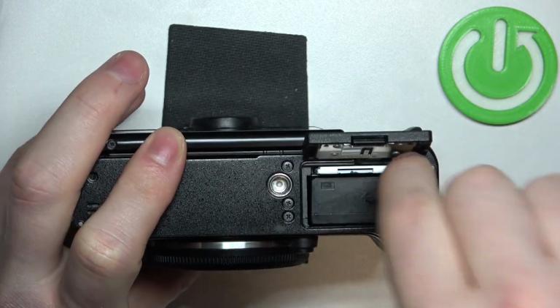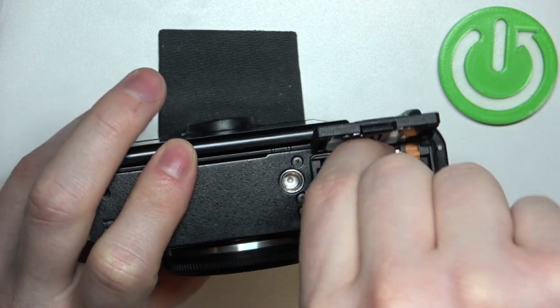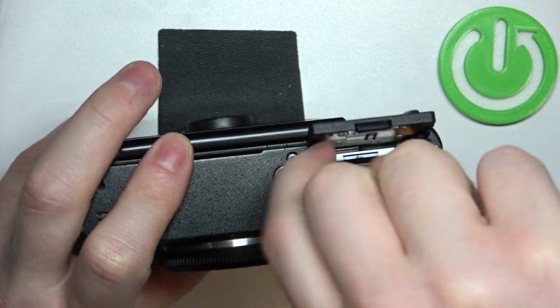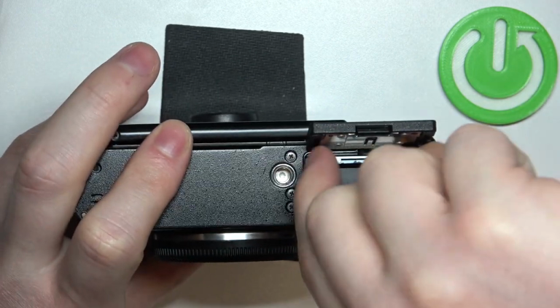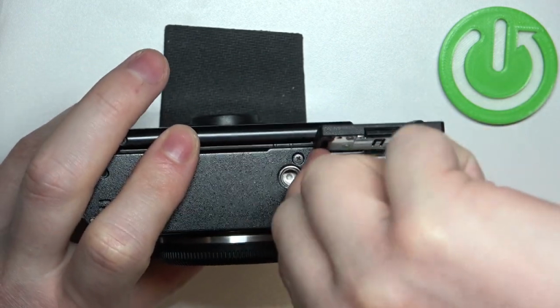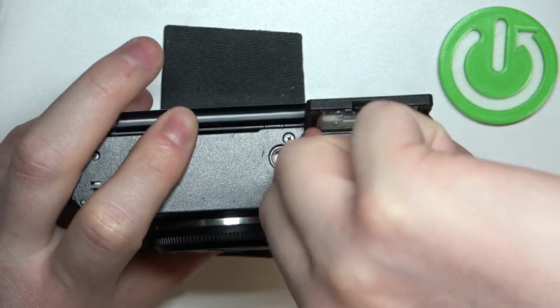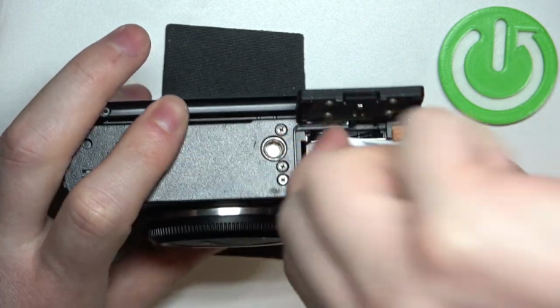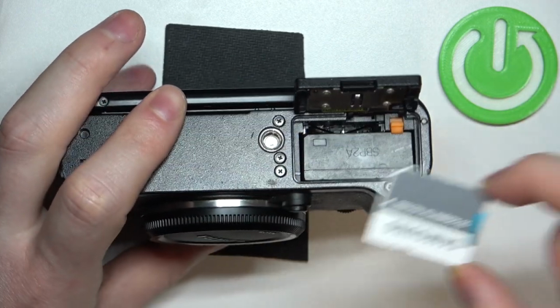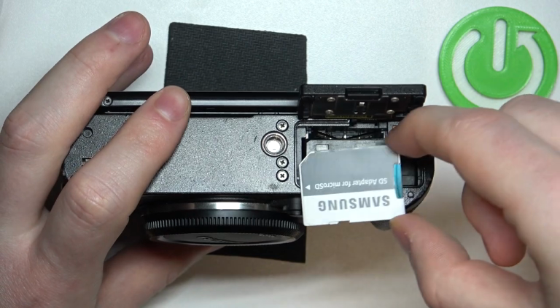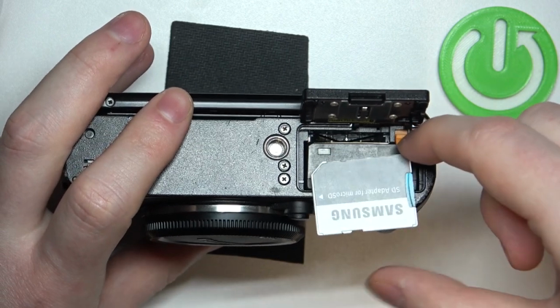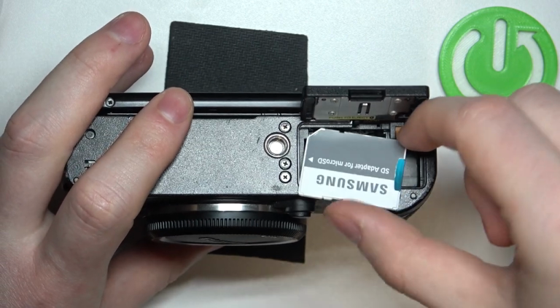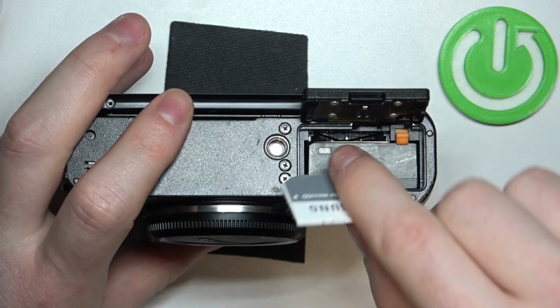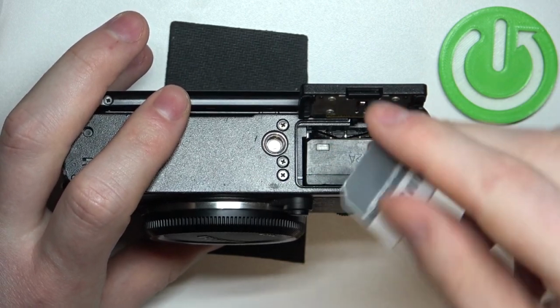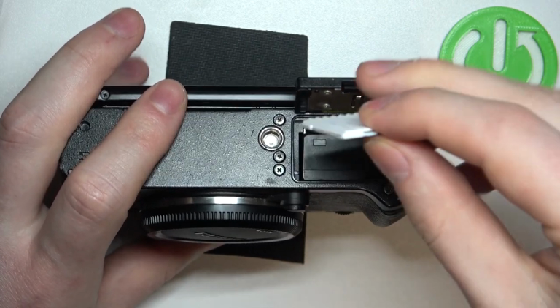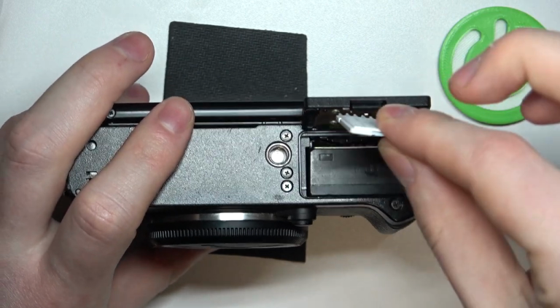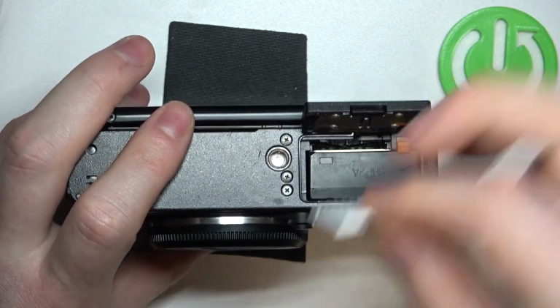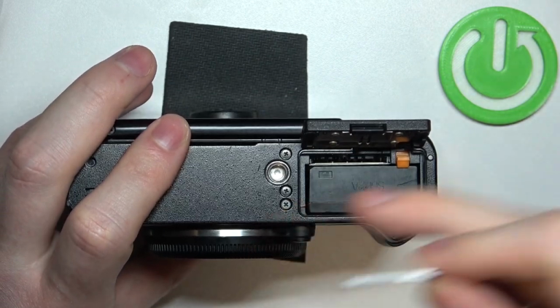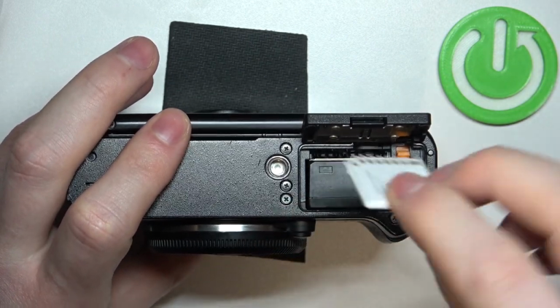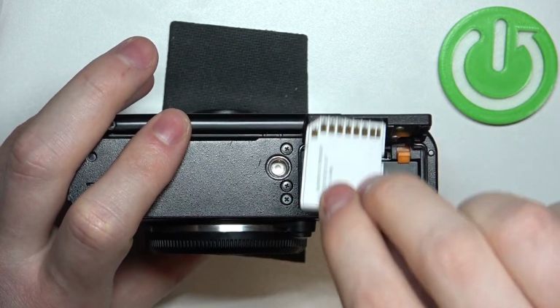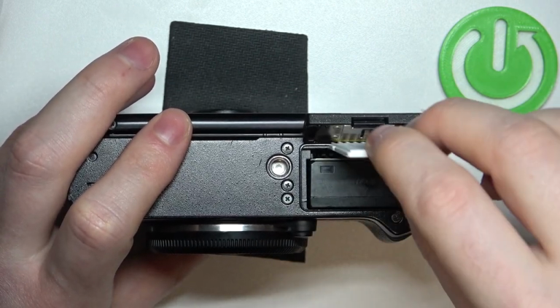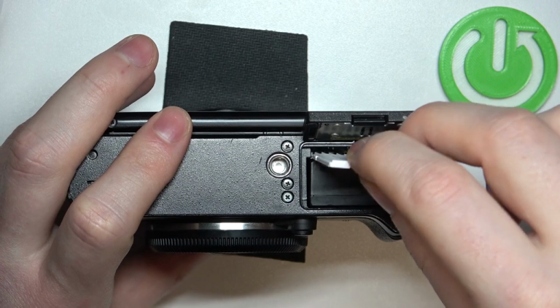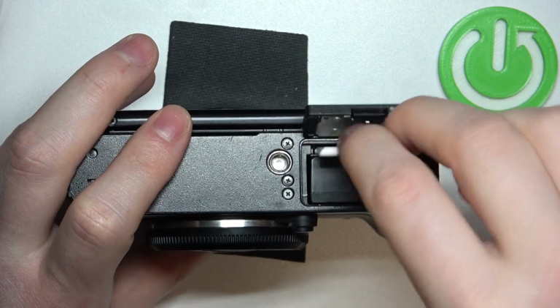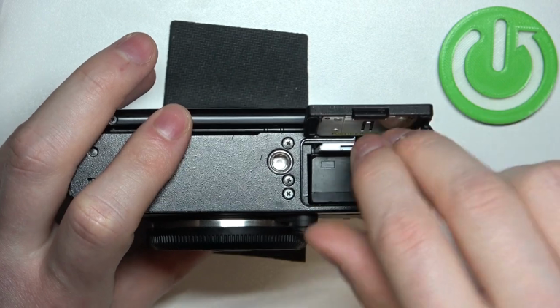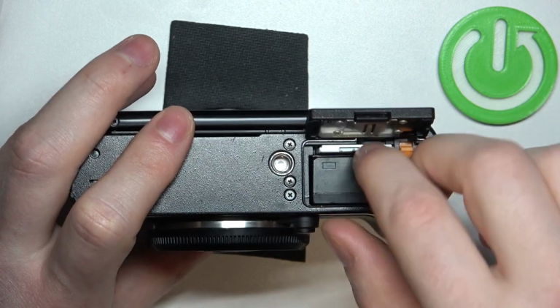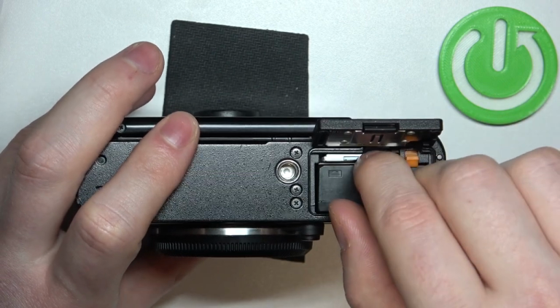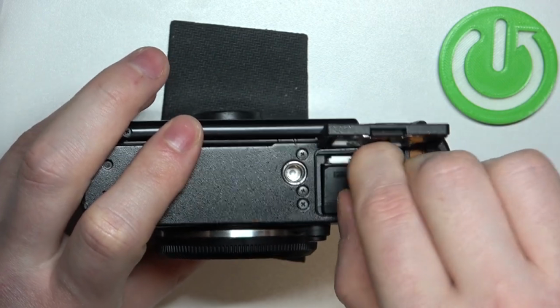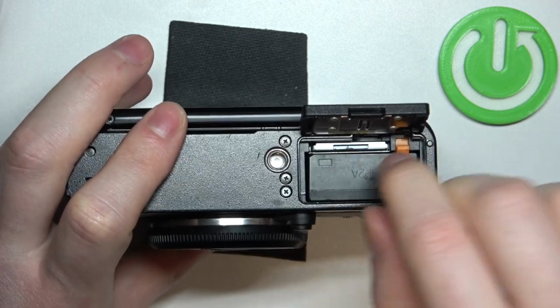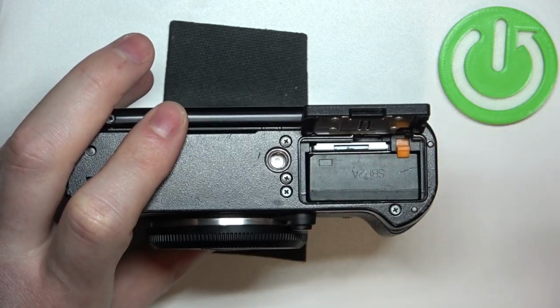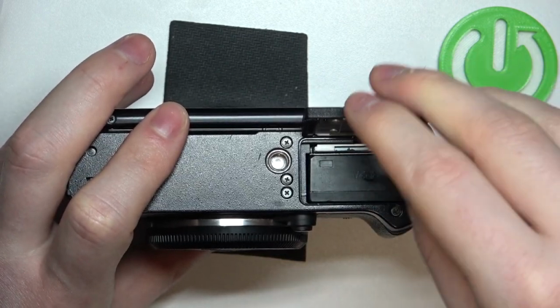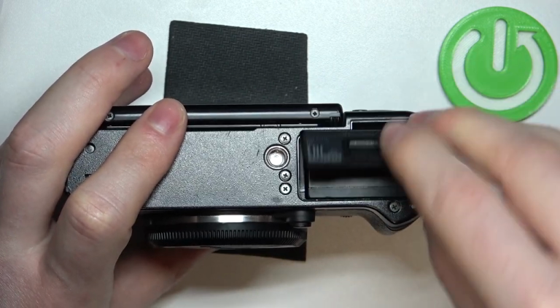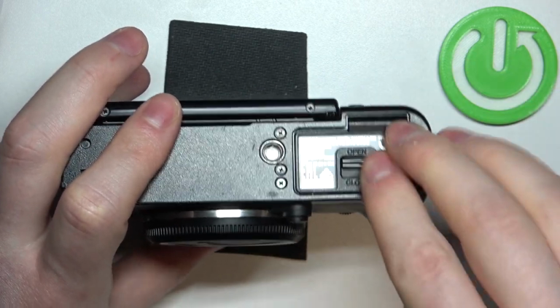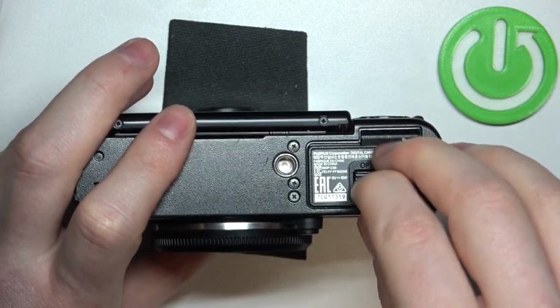The corner needs to be aligned to the left side as I'm looking at the camera right now. Insert it, and then close the hatch.